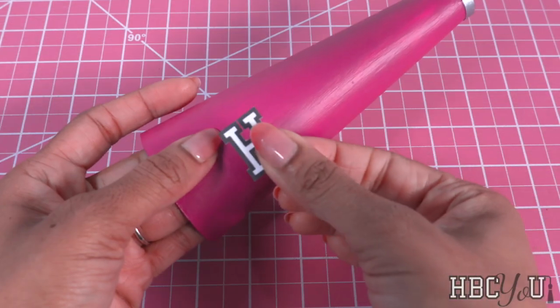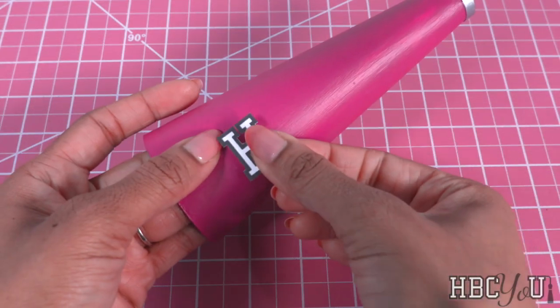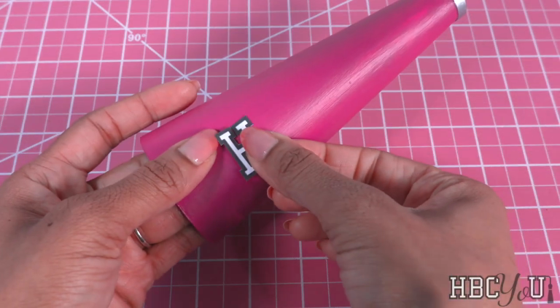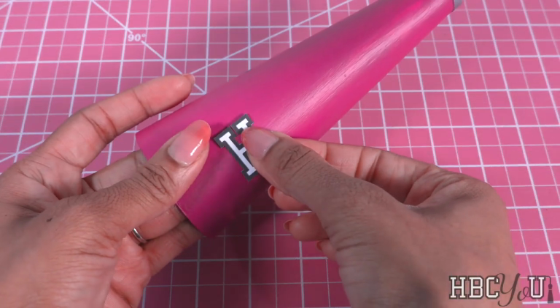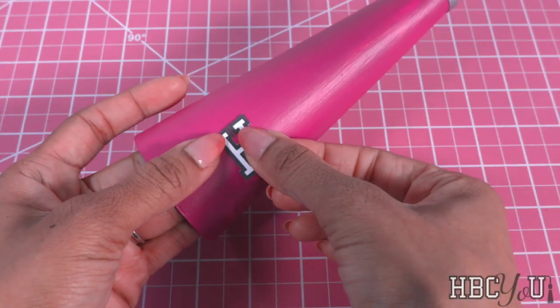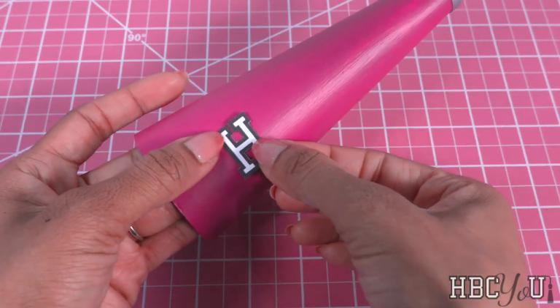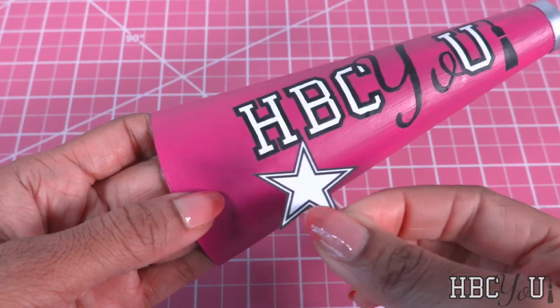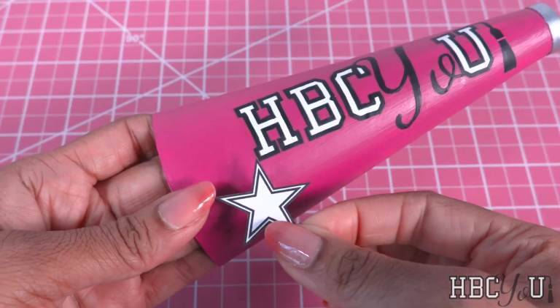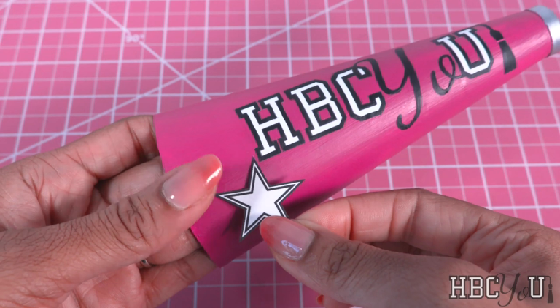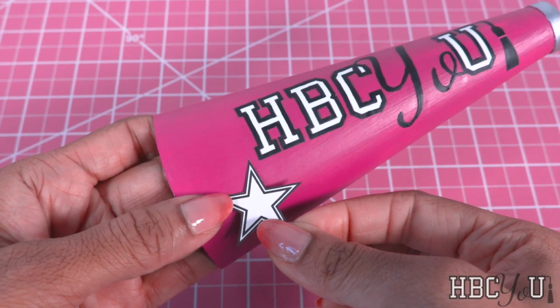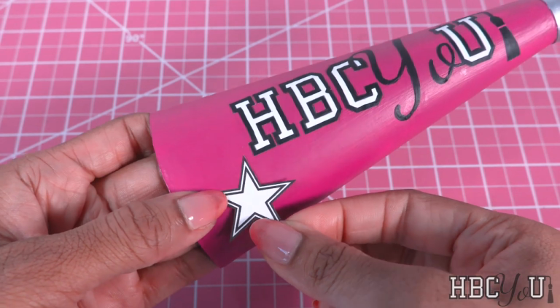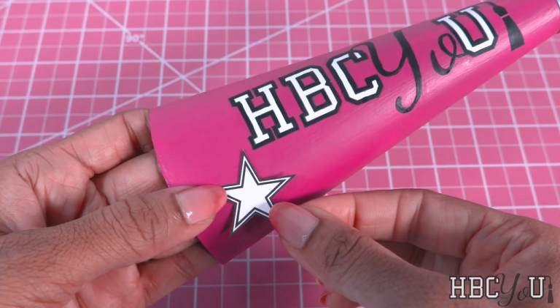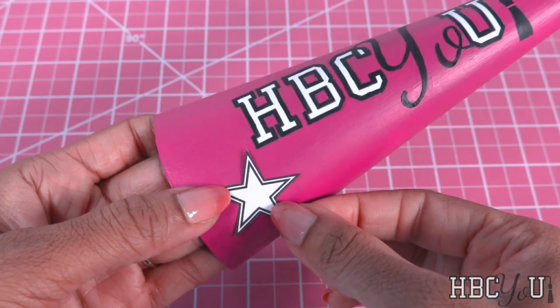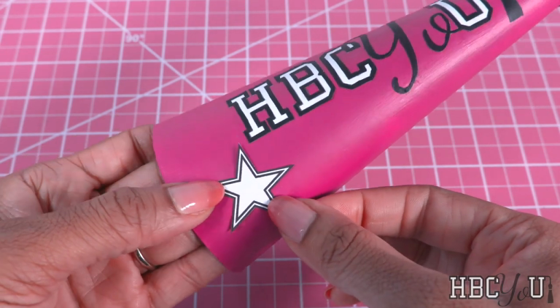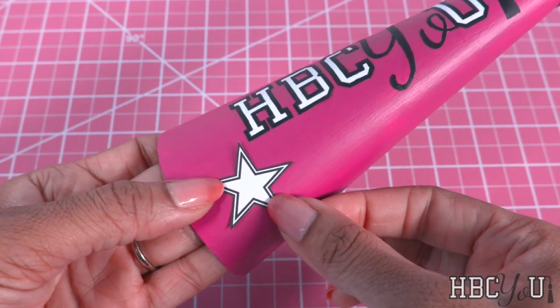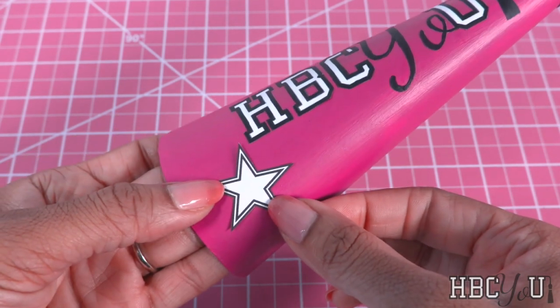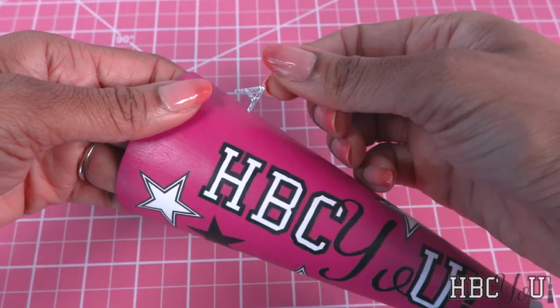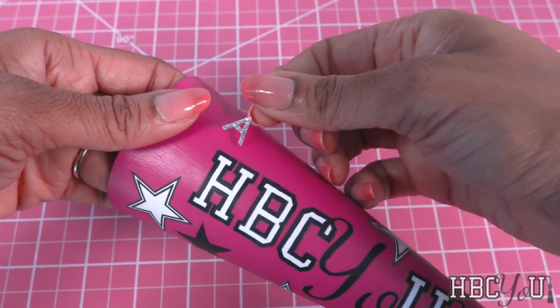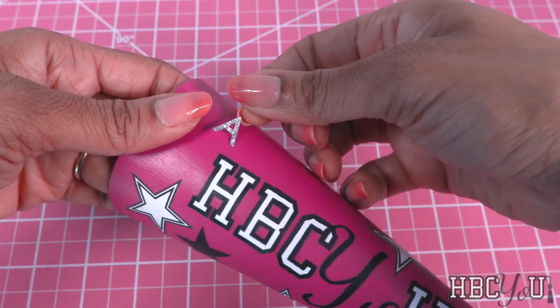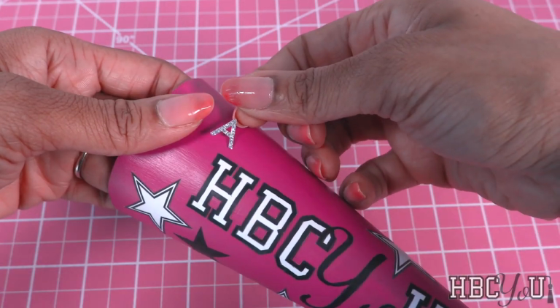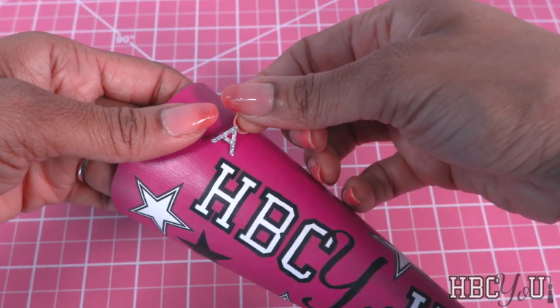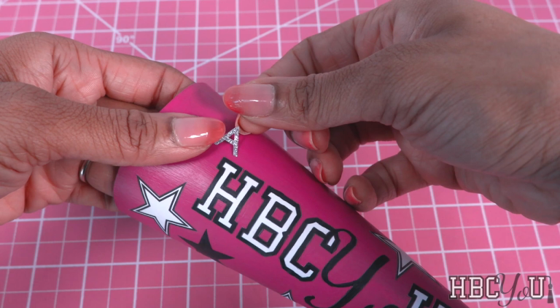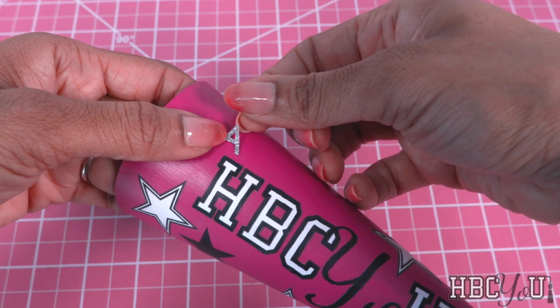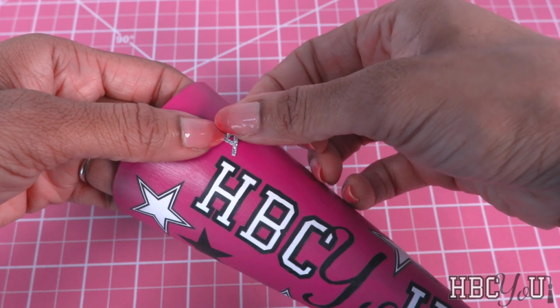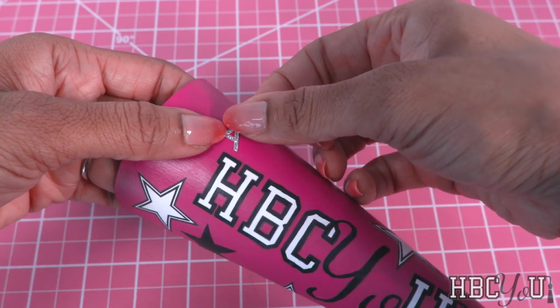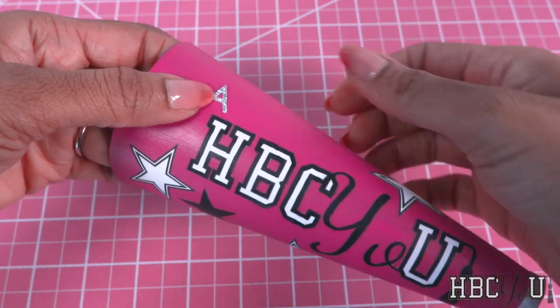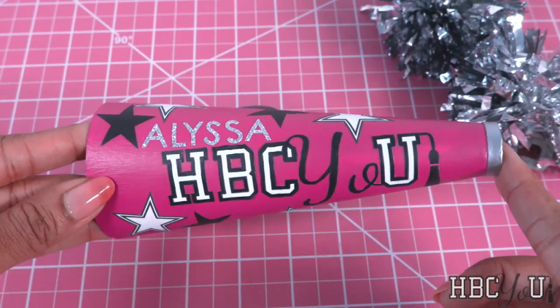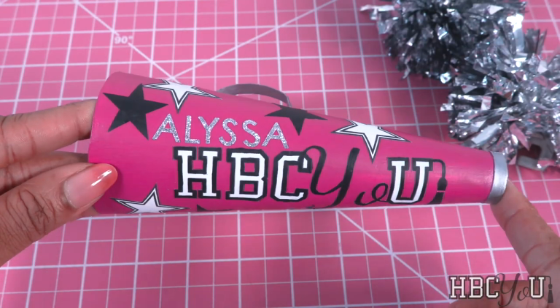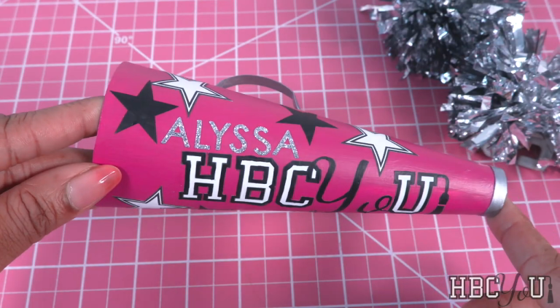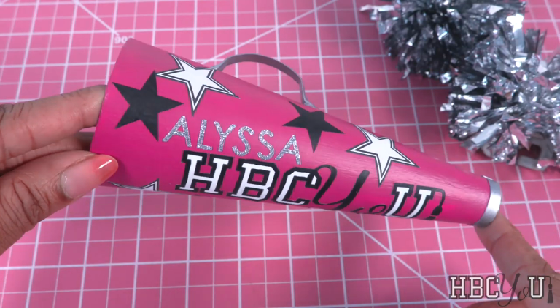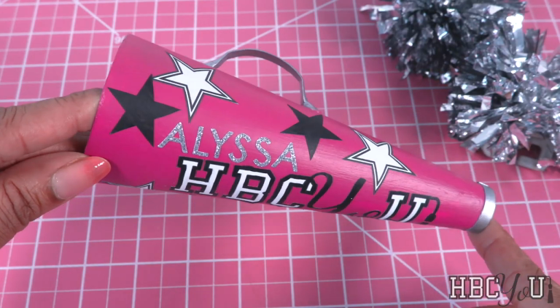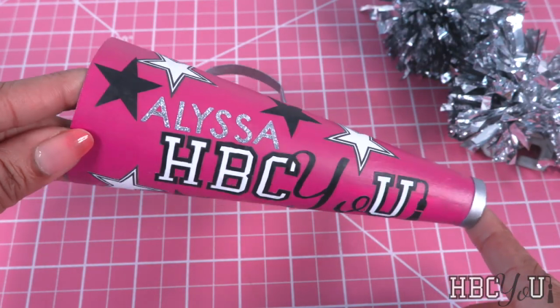Stick or glue on letters. Add stickers or cutouts. I cut out a little star. Let's add our doll's name using sticker letters to make a miniature megaphone.